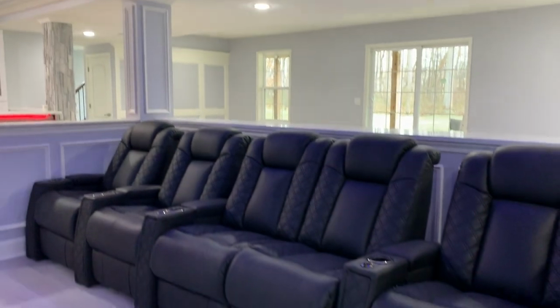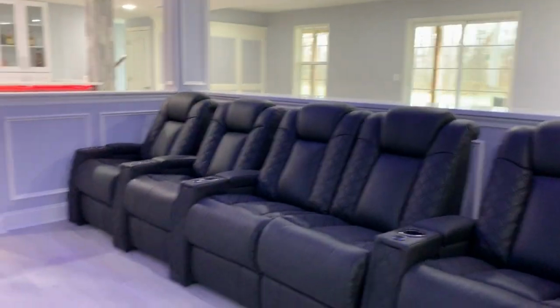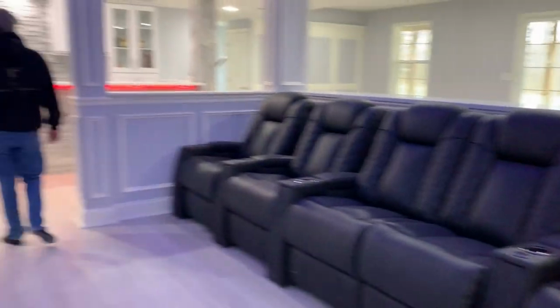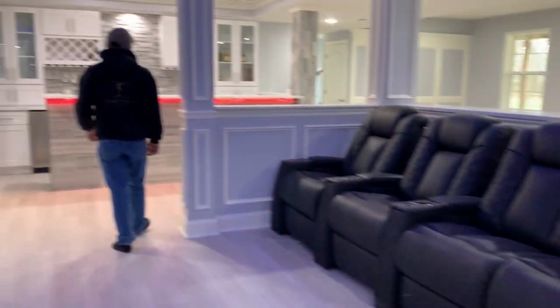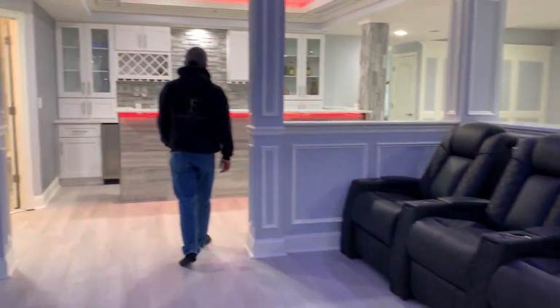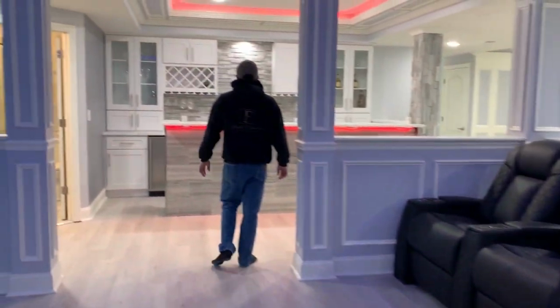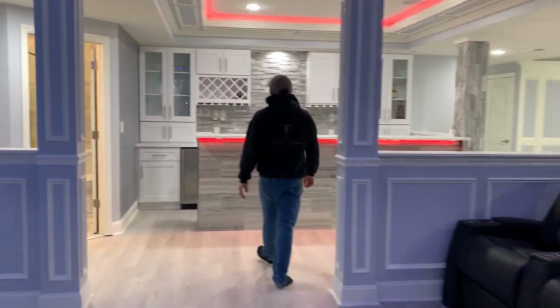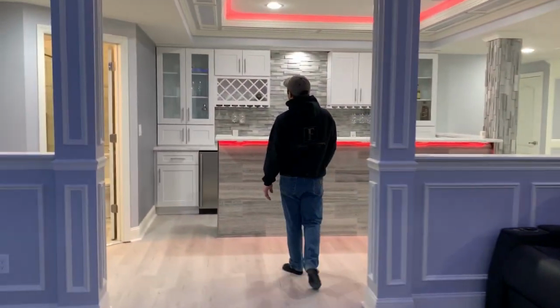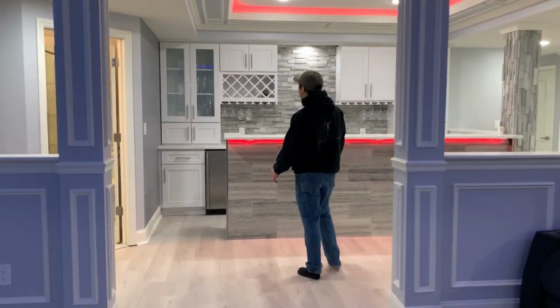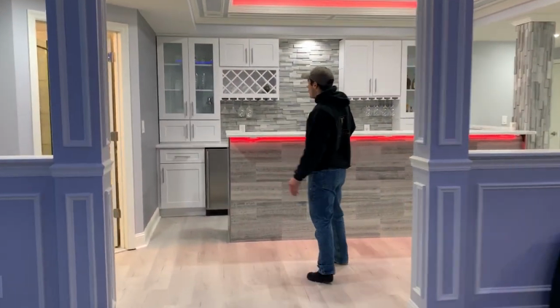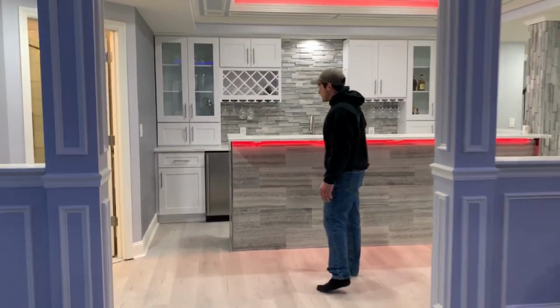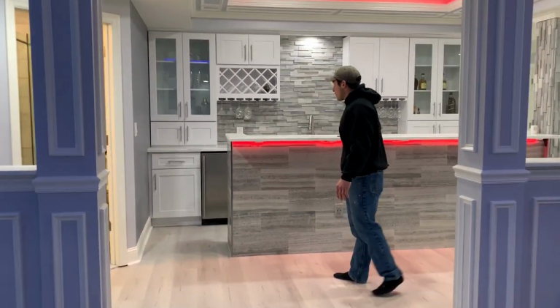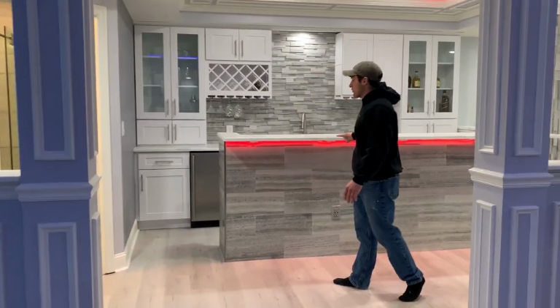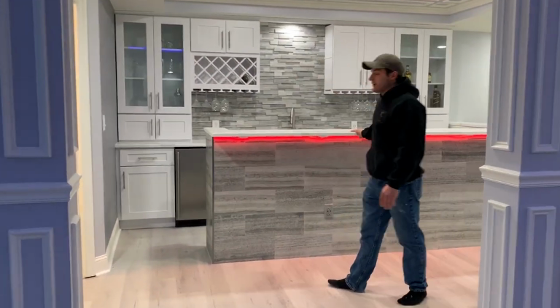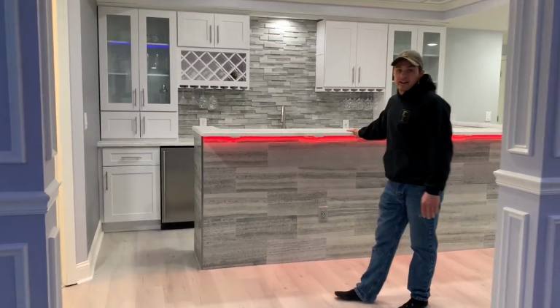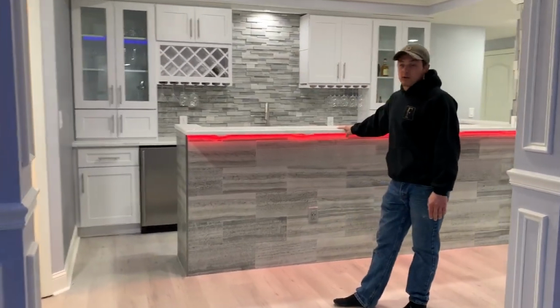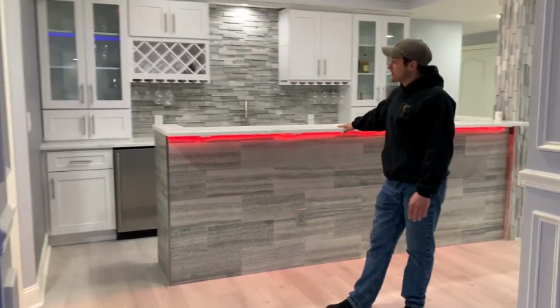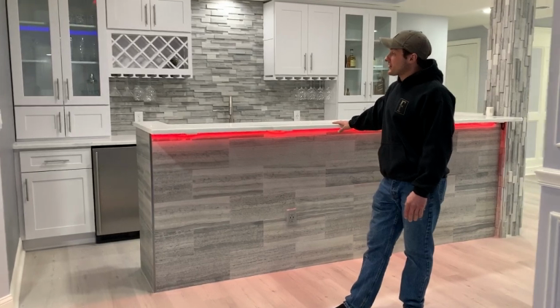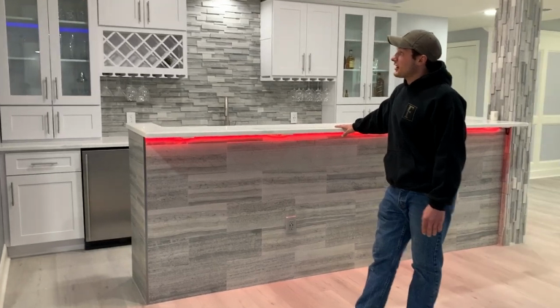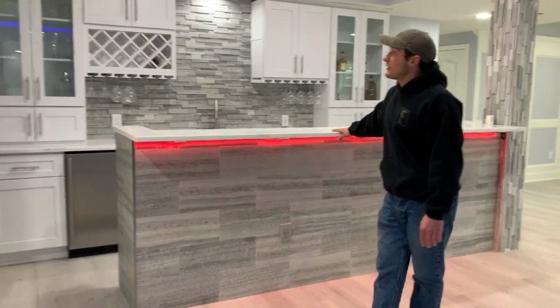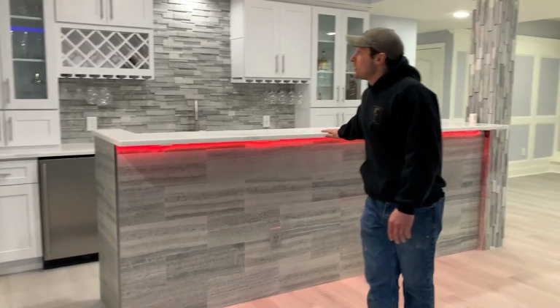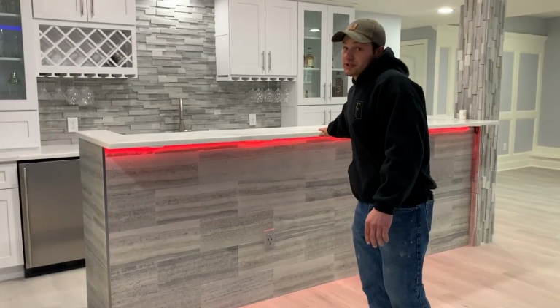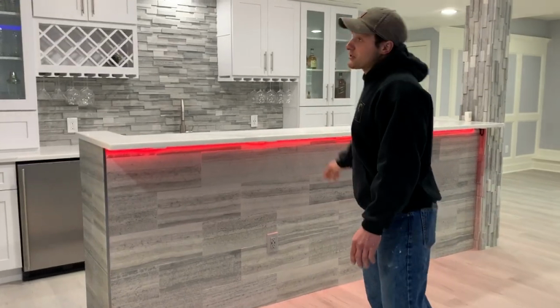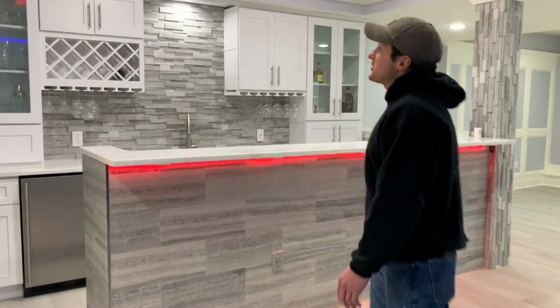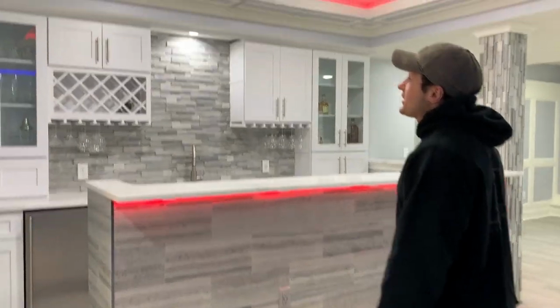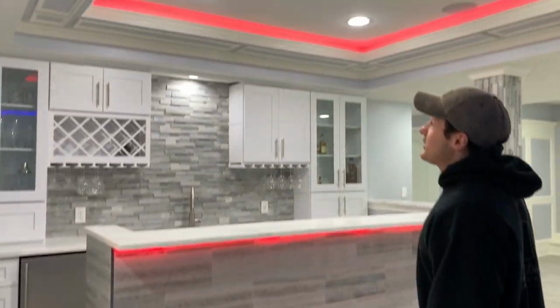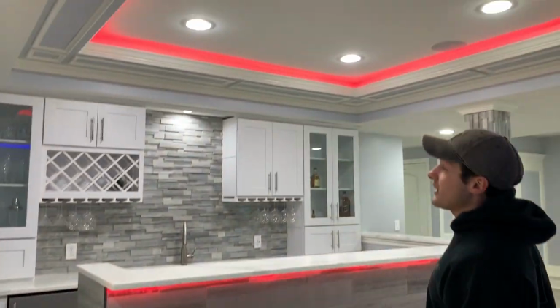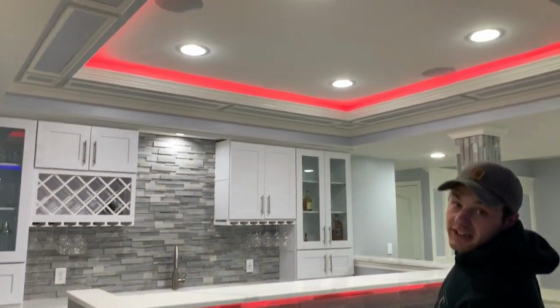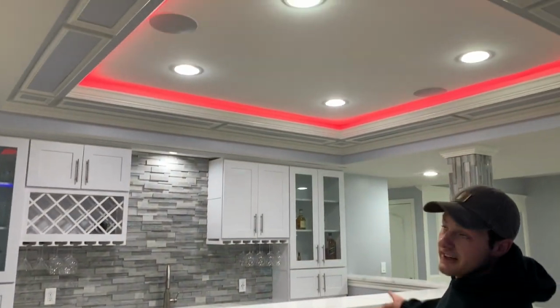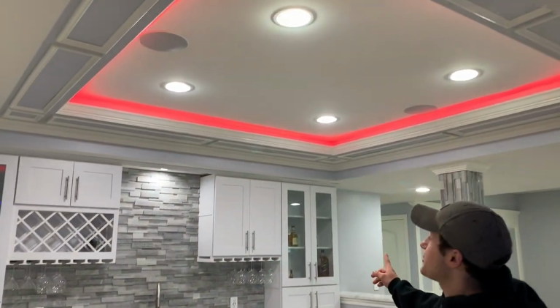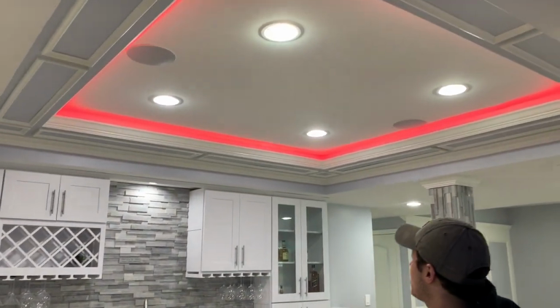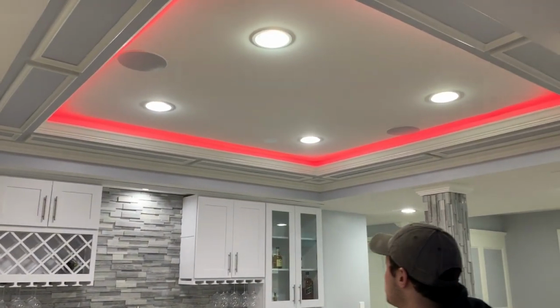Next to the movie theater we put a beautiful bar with stone all the way around it and a quartz countertop. There's also a tray ceiling in here with LED lighting and shadow boxes.